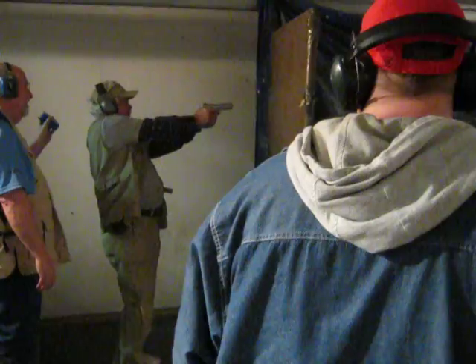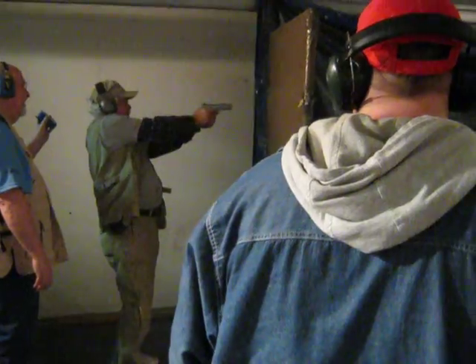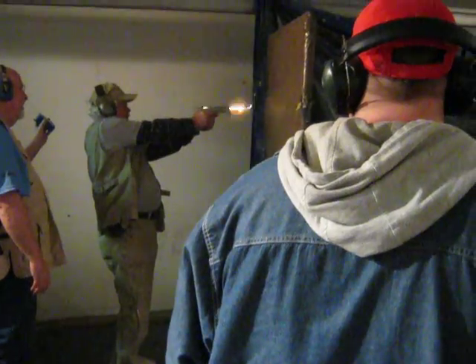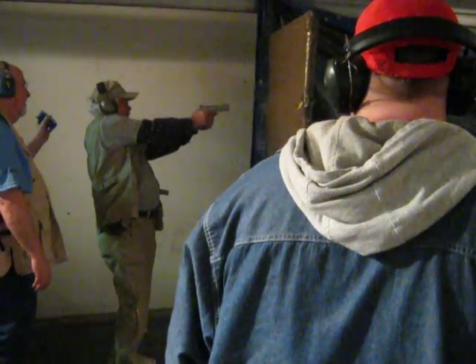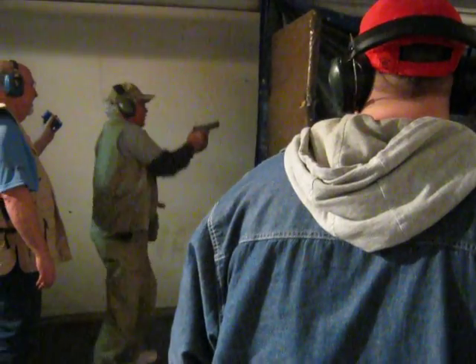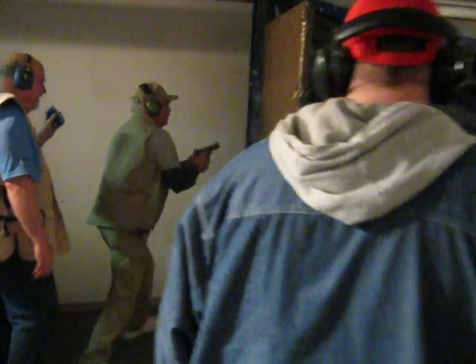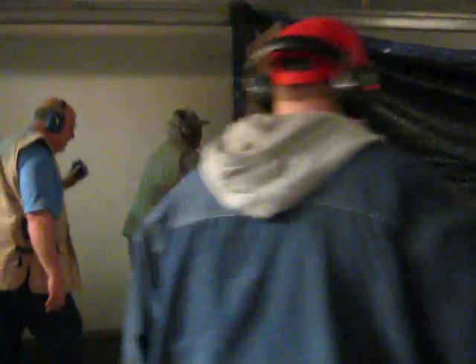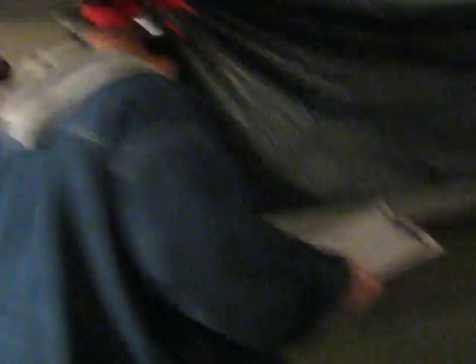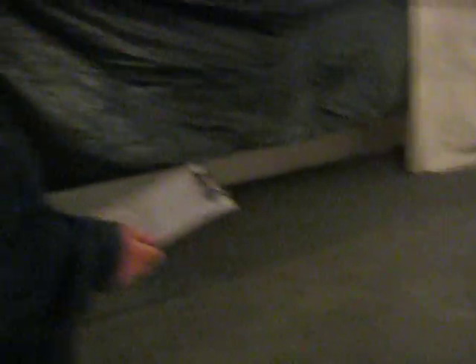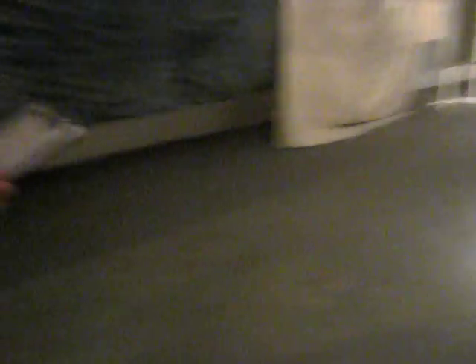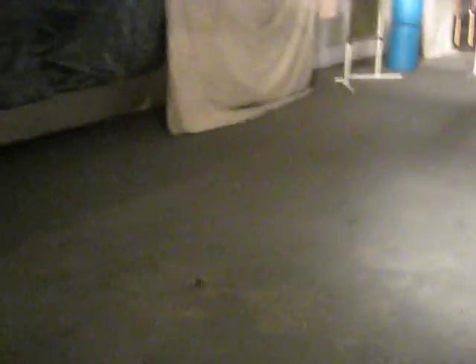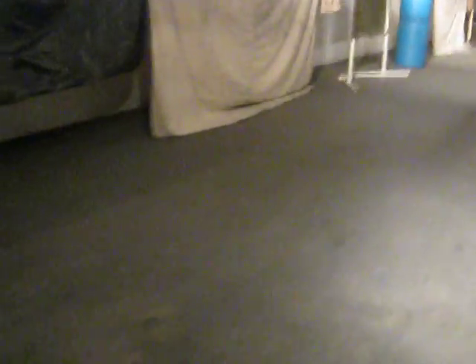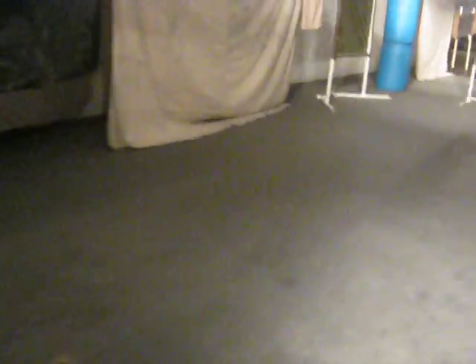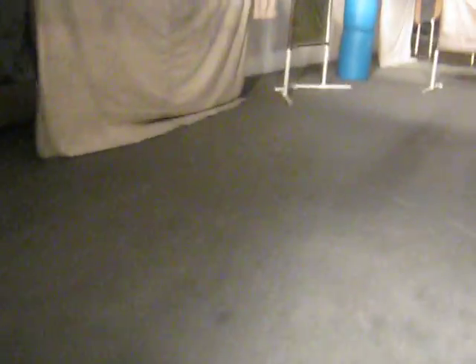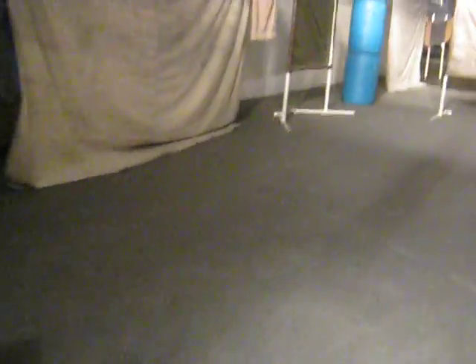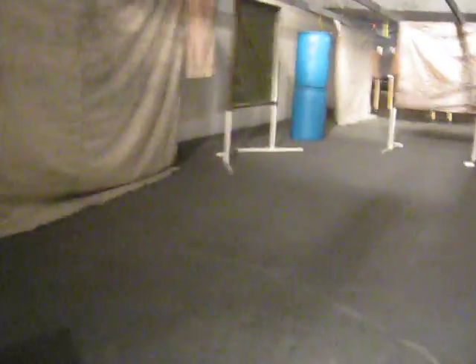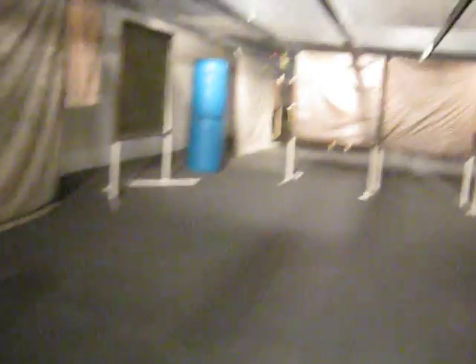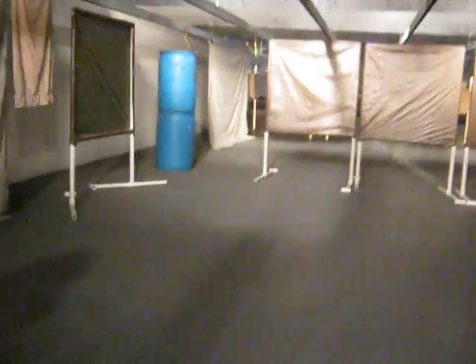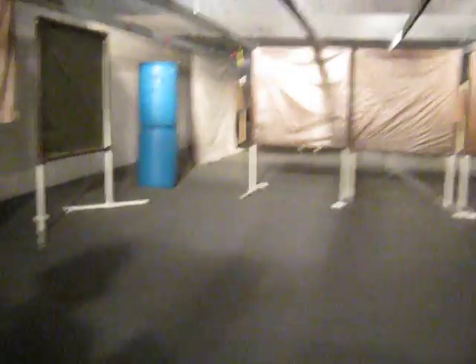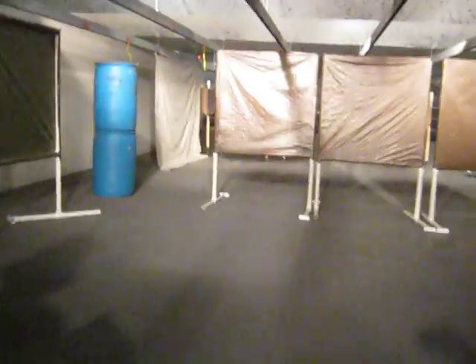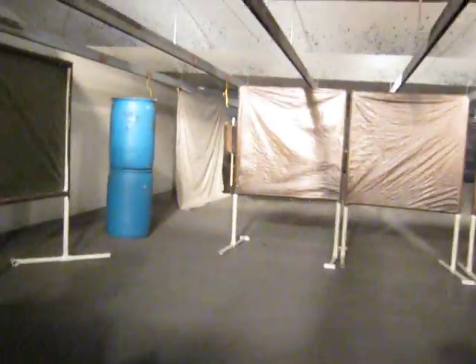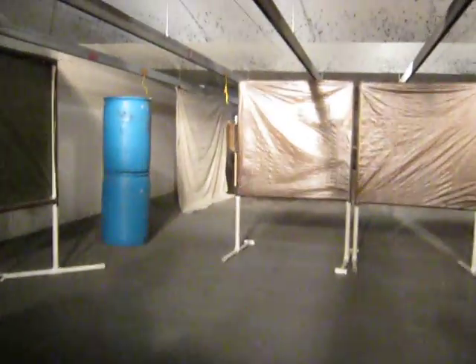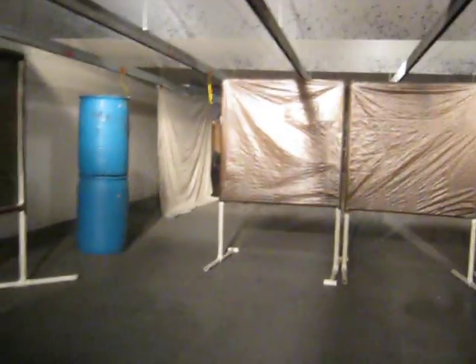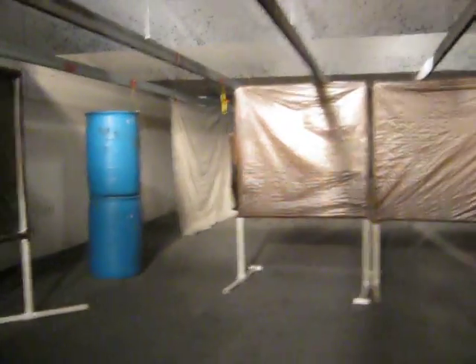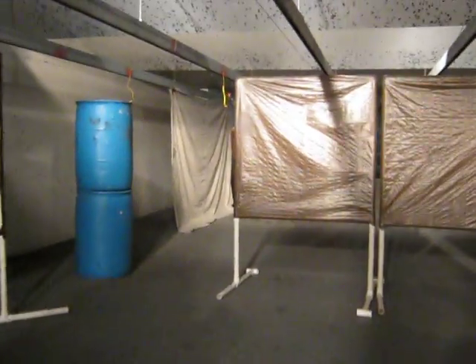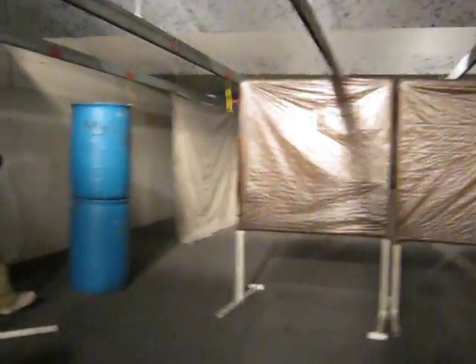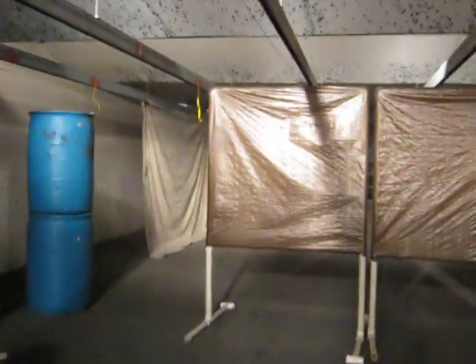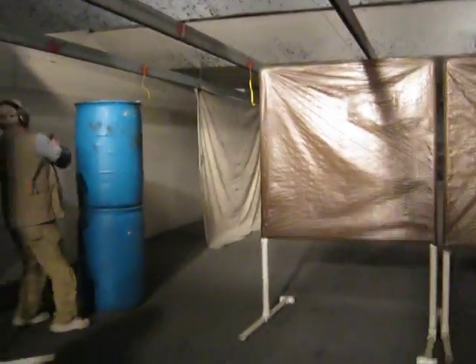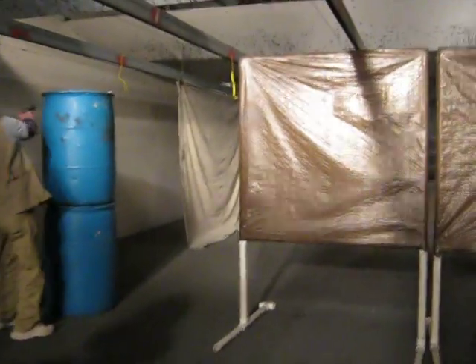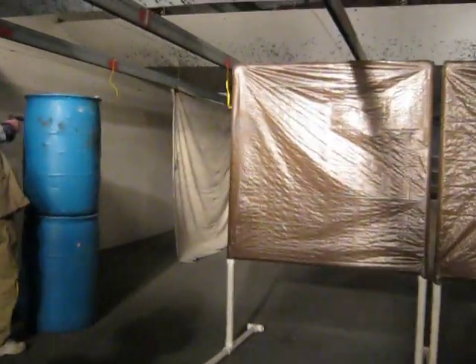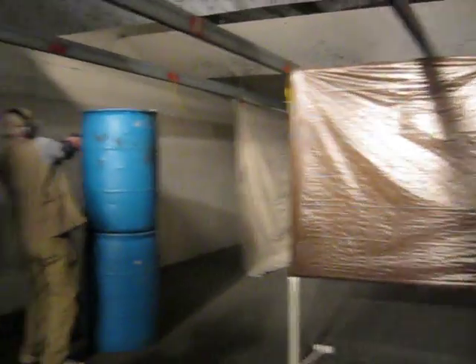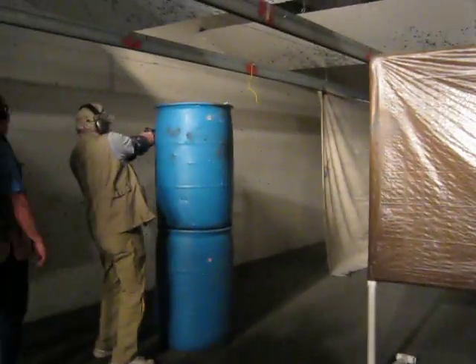So that's the first place, and then we can take this one, pop it into the edge, and then we'll go to the side, and then we'll go to the front.